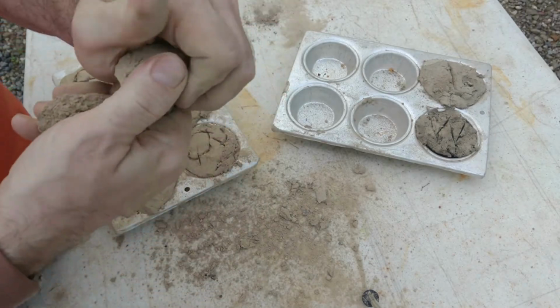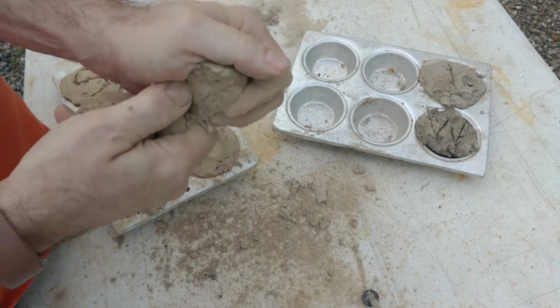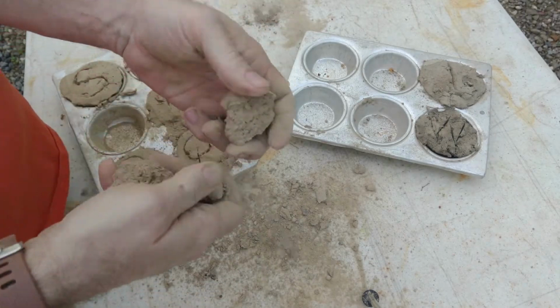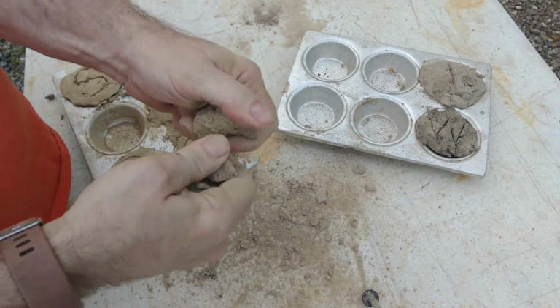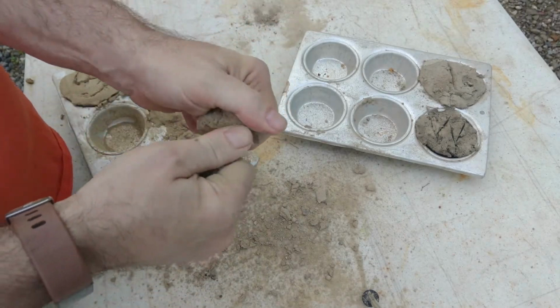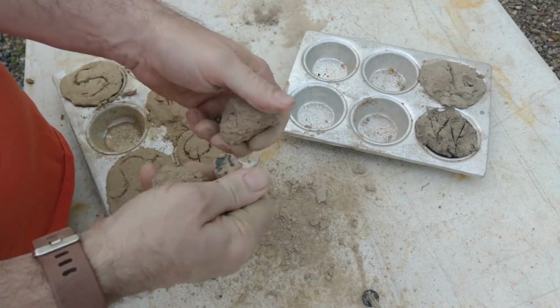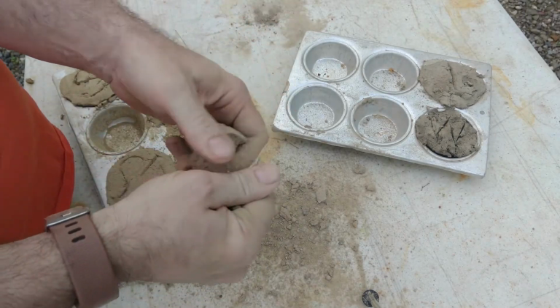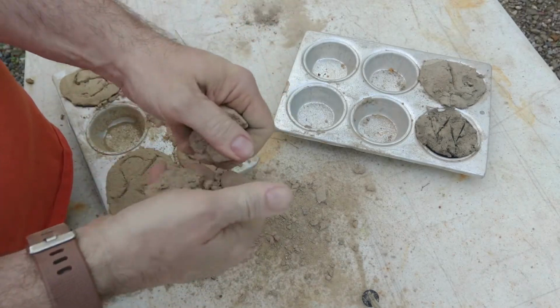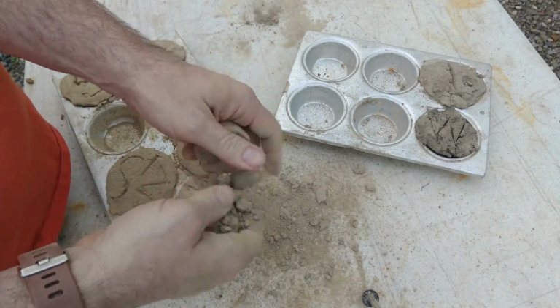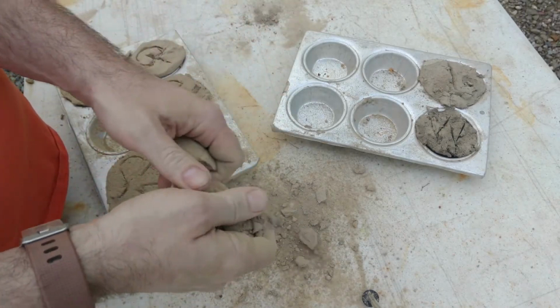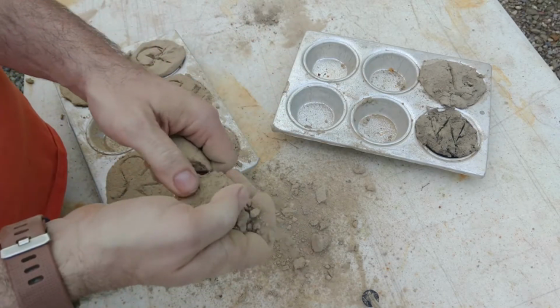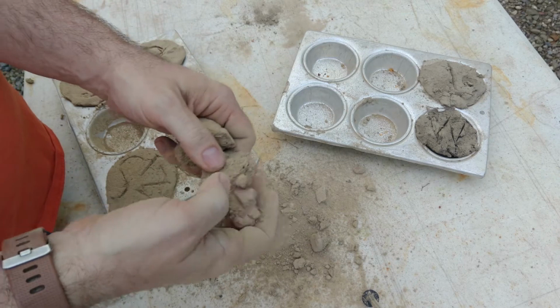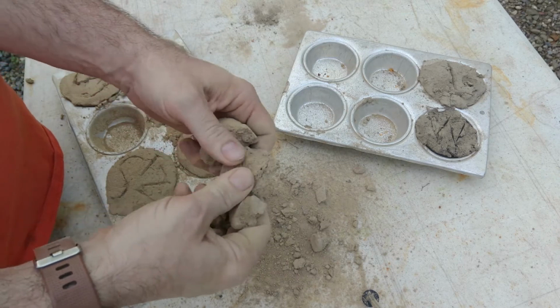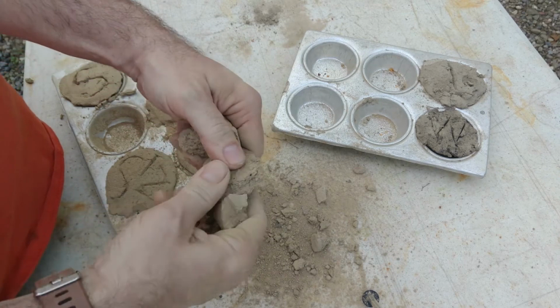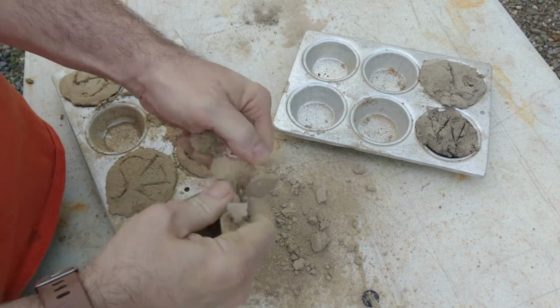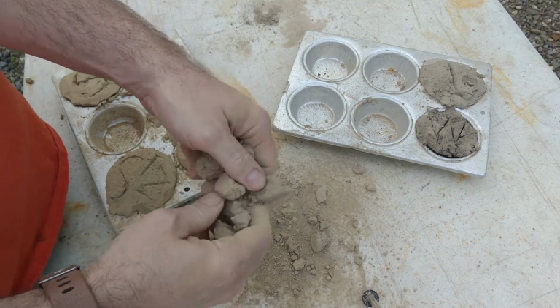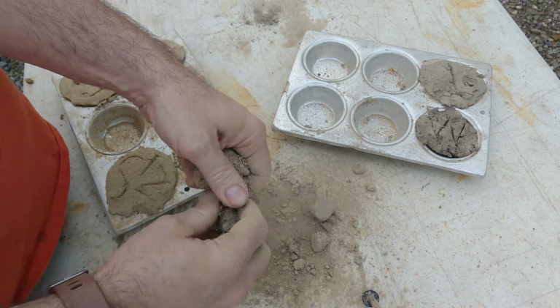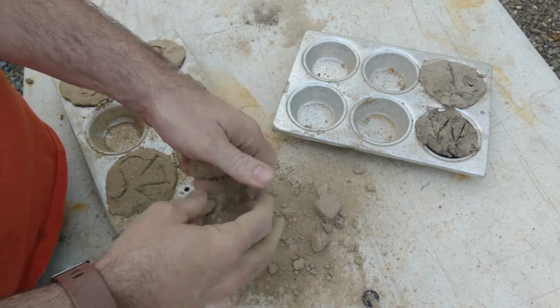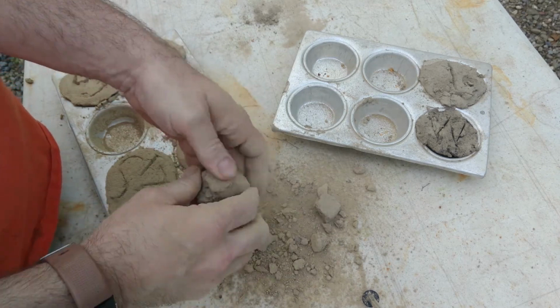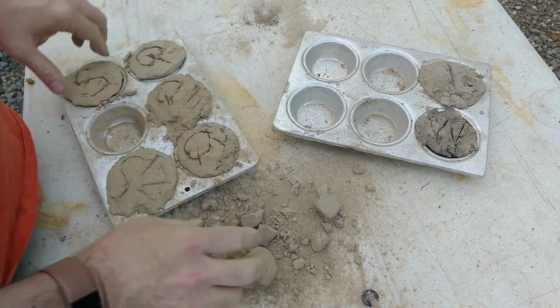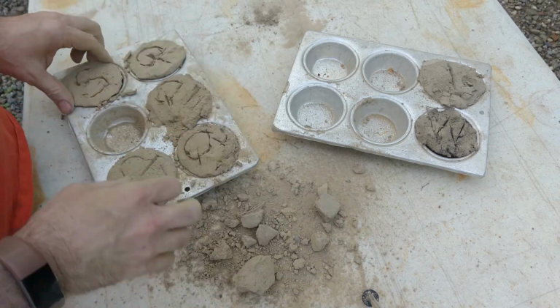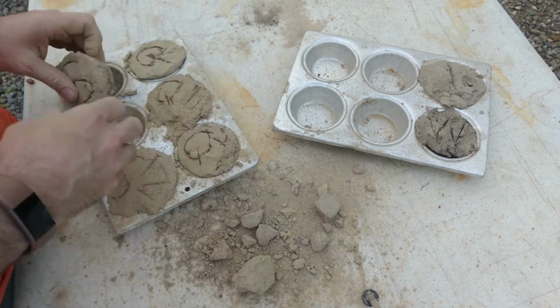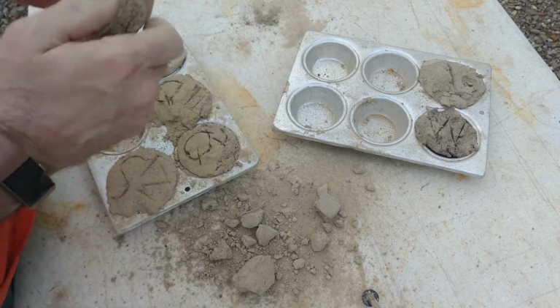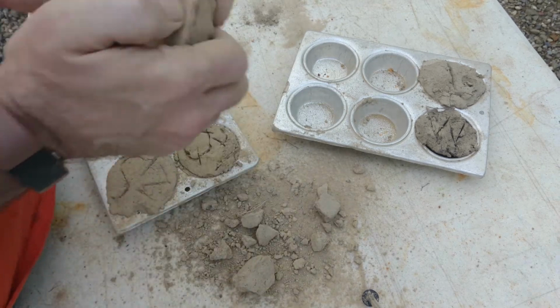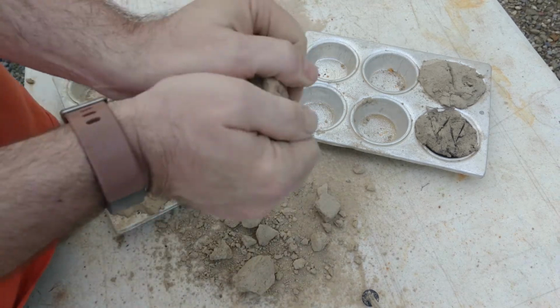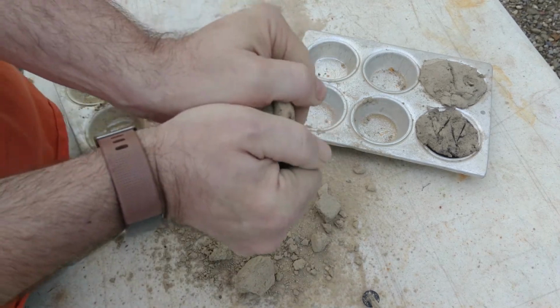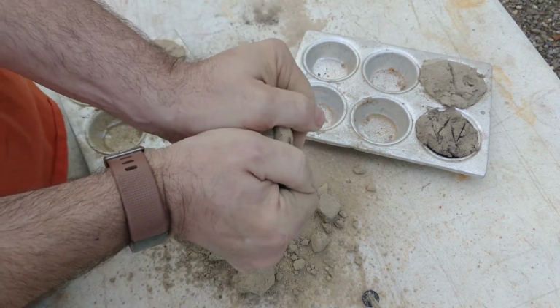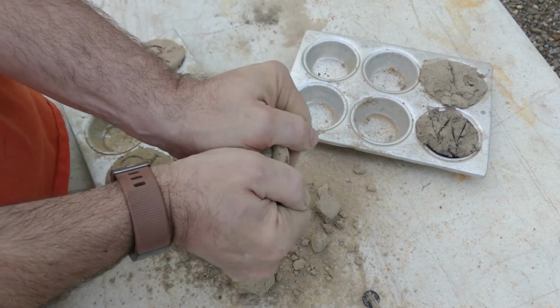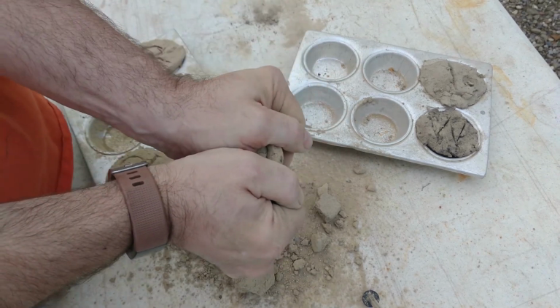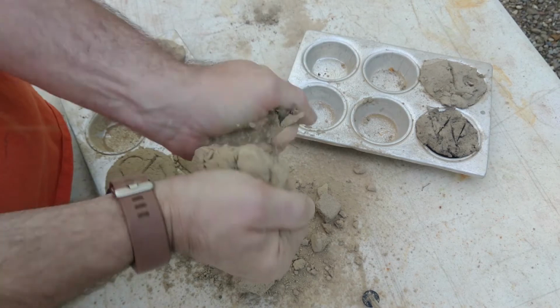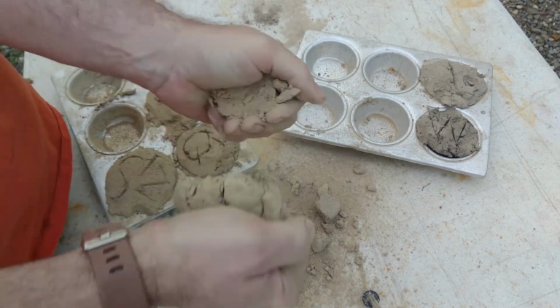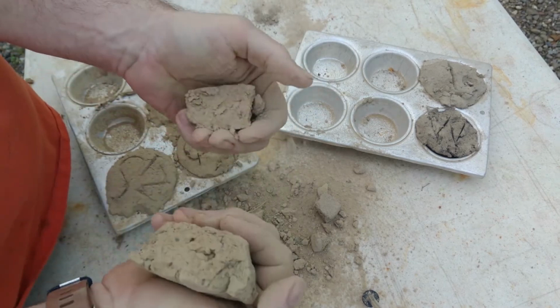Our last test is a smash test. We're going to smash, scratch, and crumble each of these samples to bits to see which mixes are most durable.